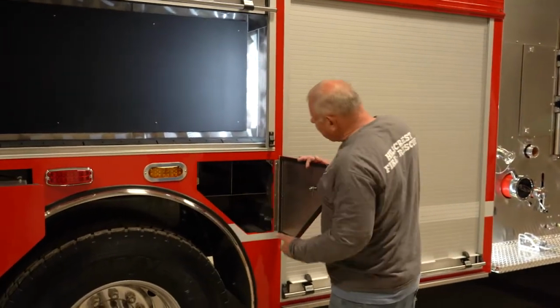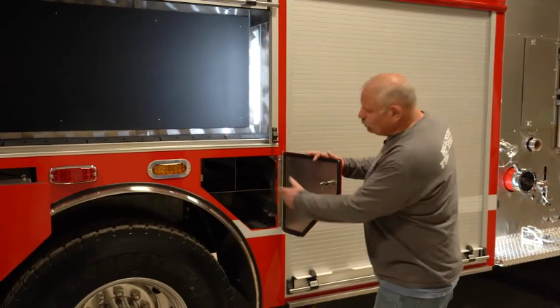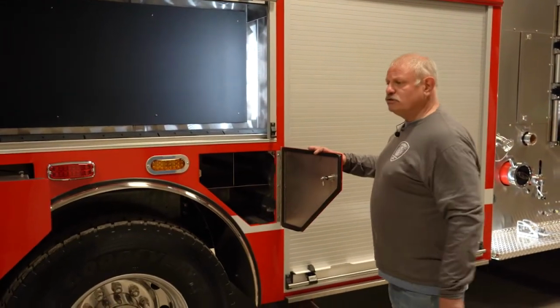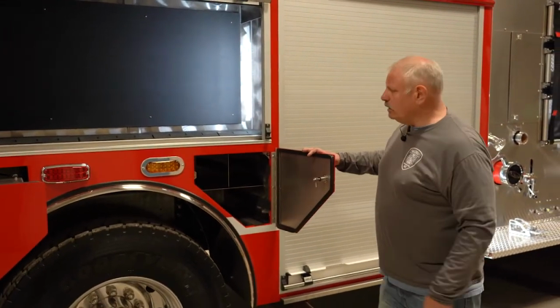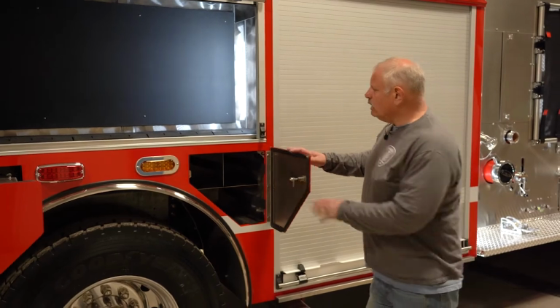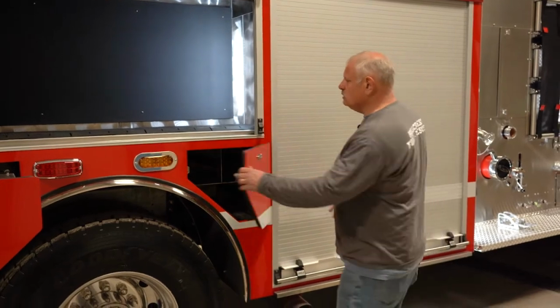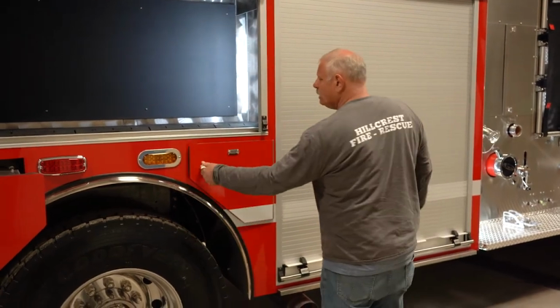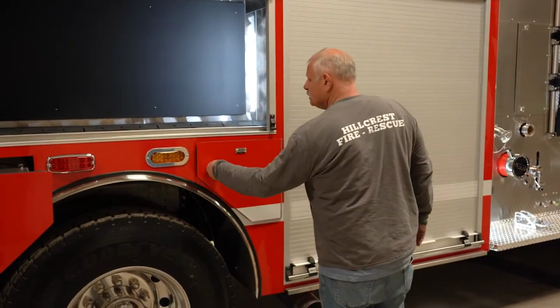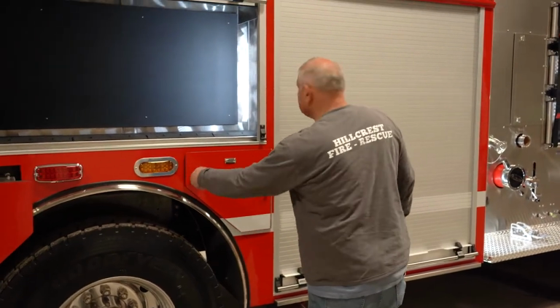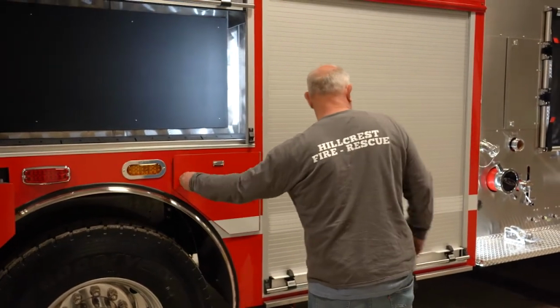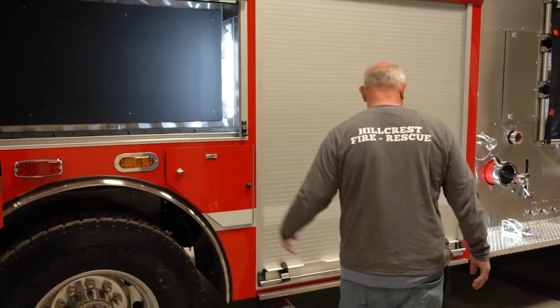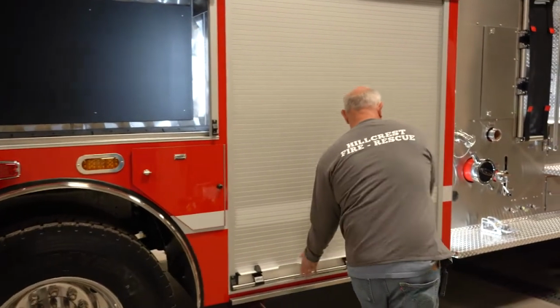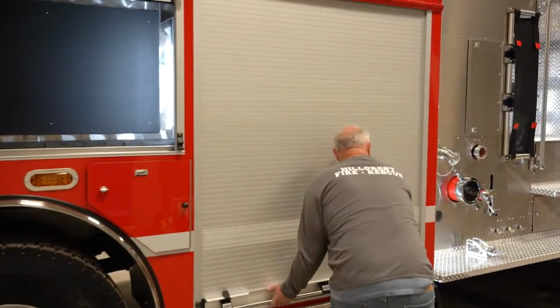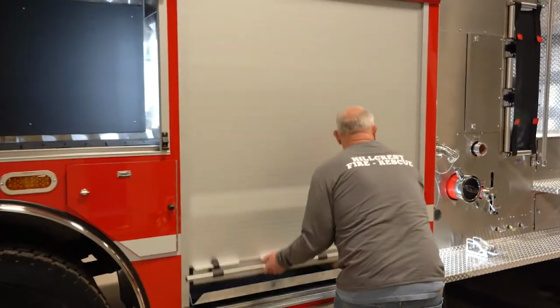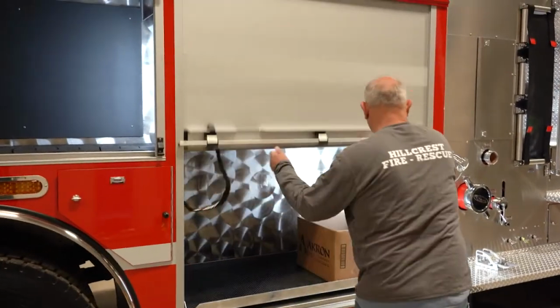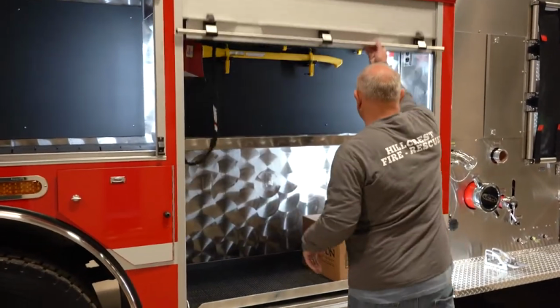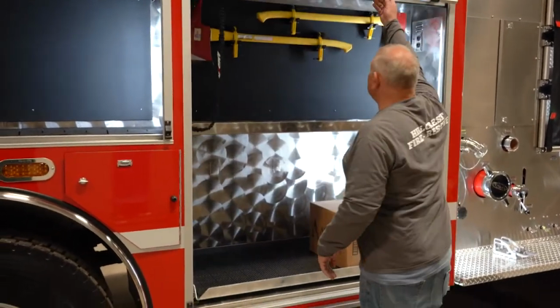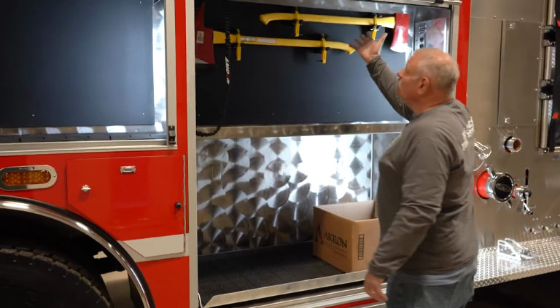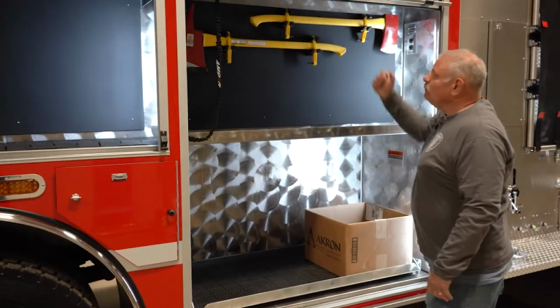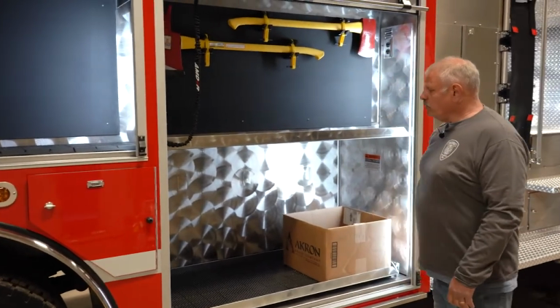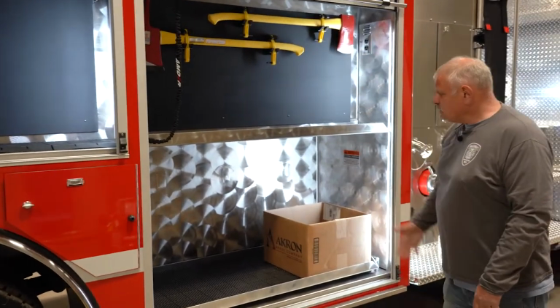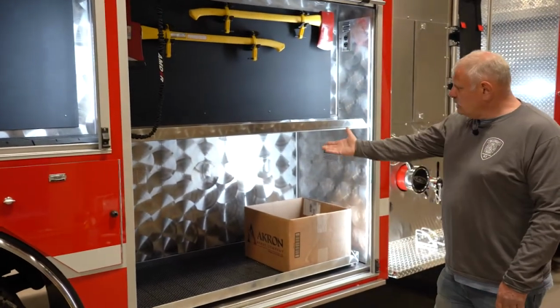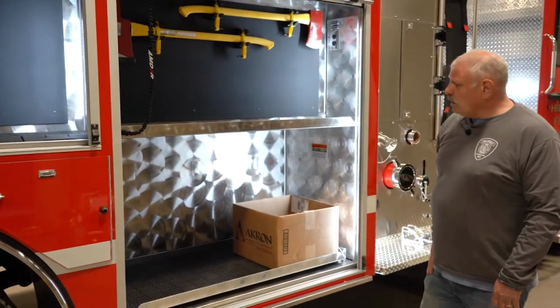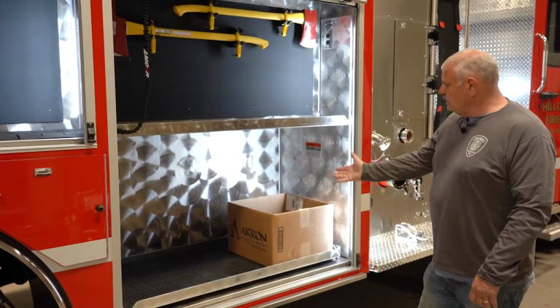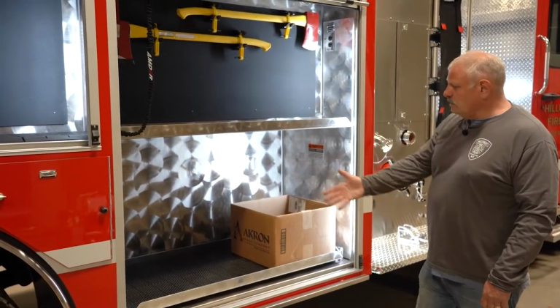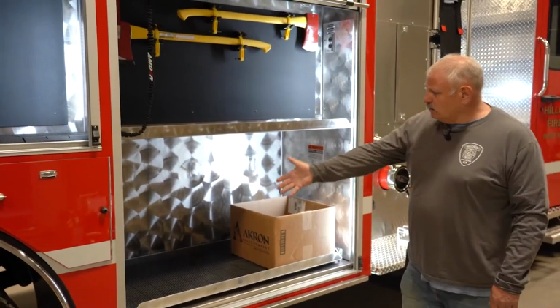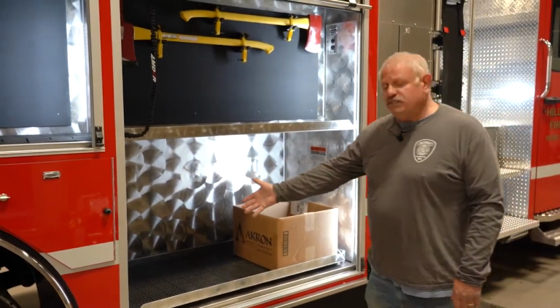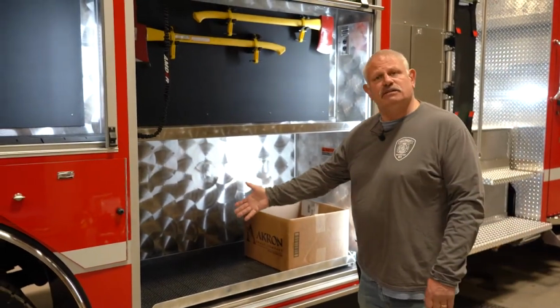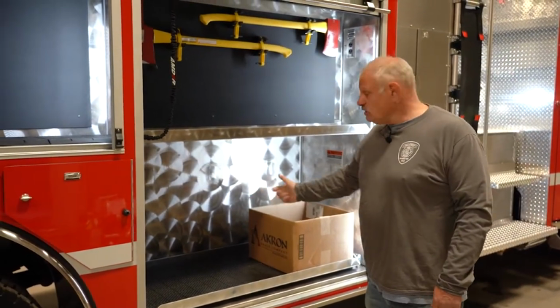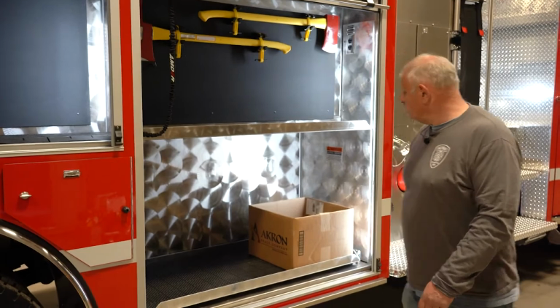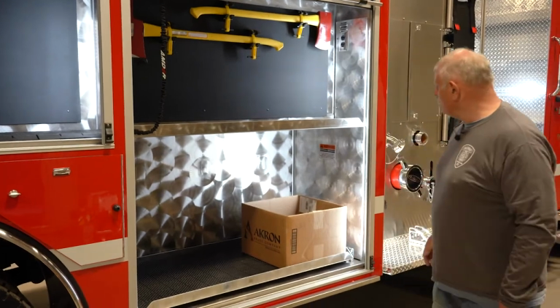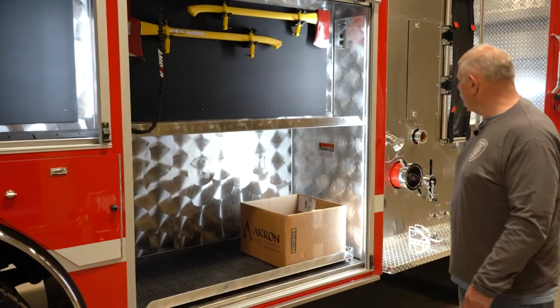More room for air bottles — spare bottles, like I said a total of 11. More room for axes and probably our ventilation fans will go in here as well.